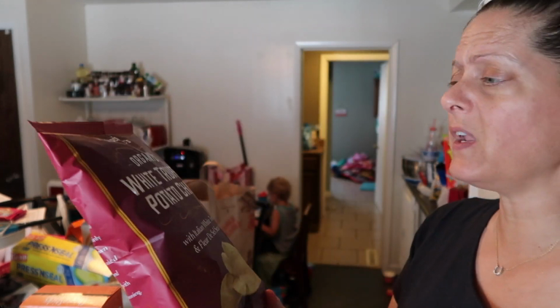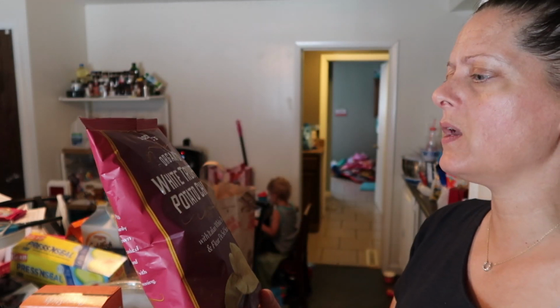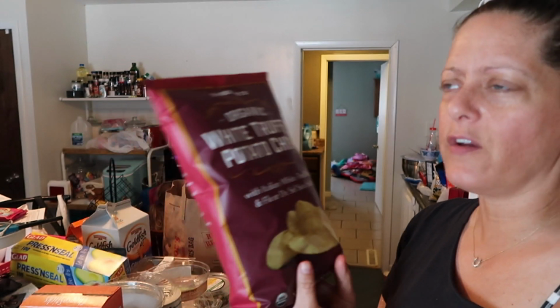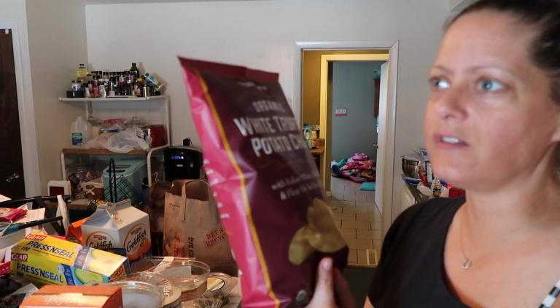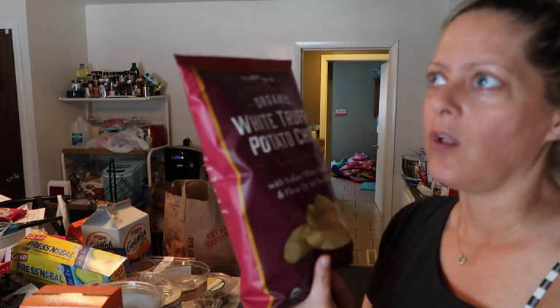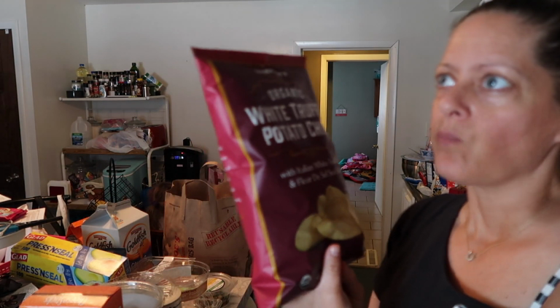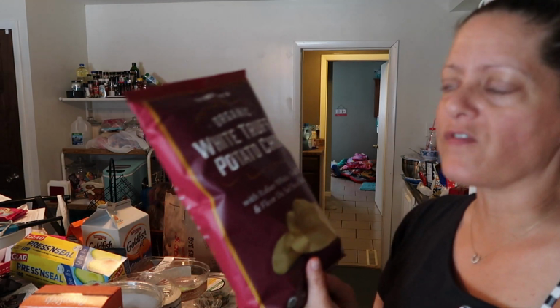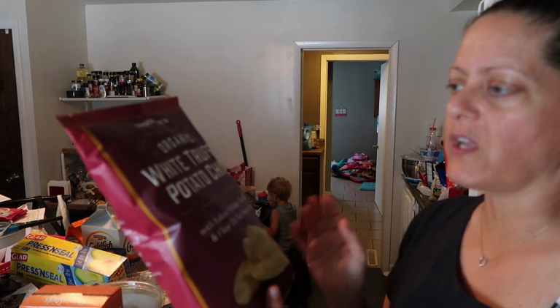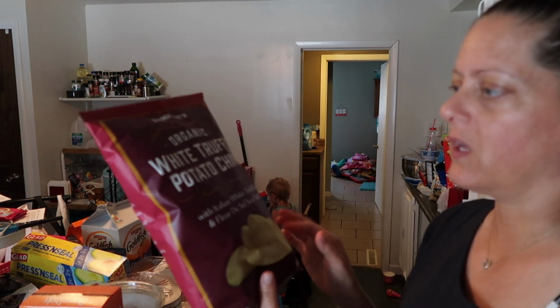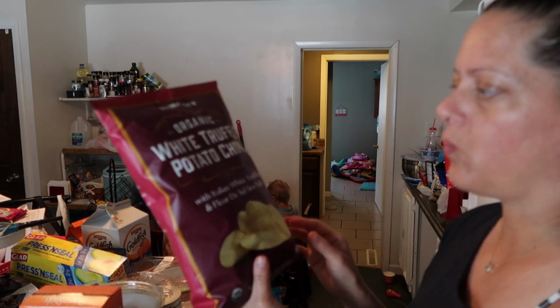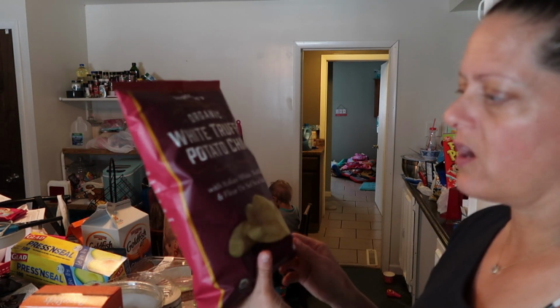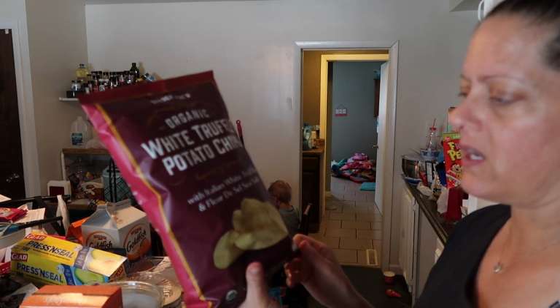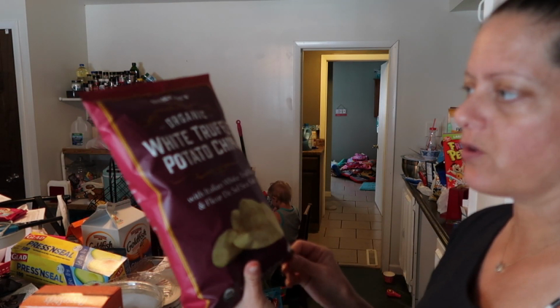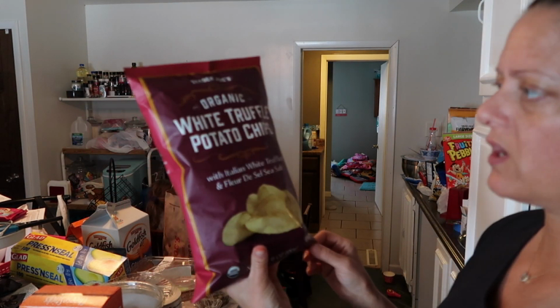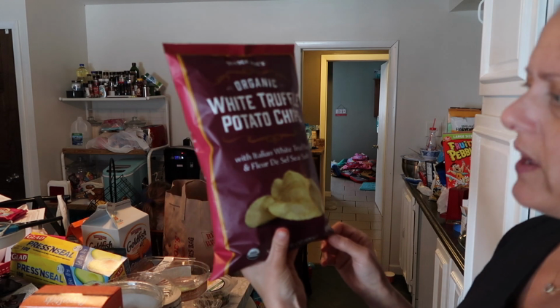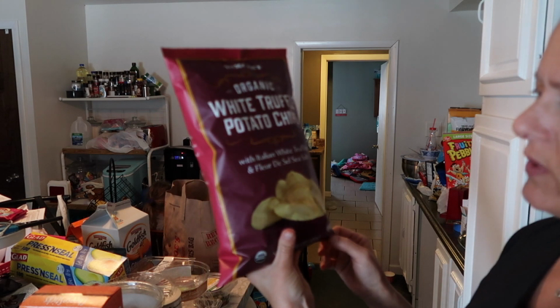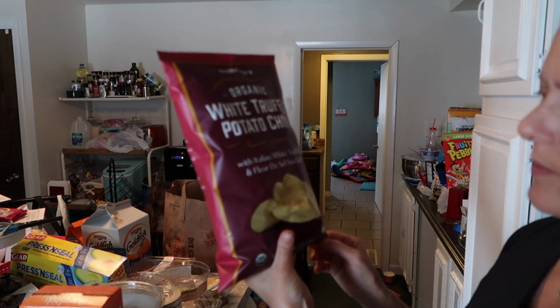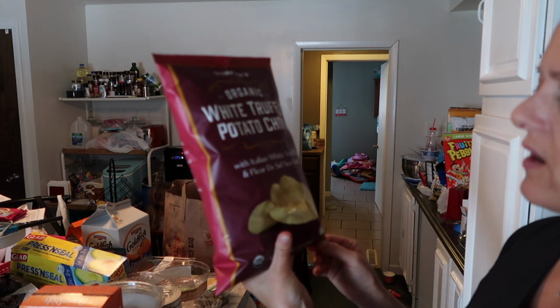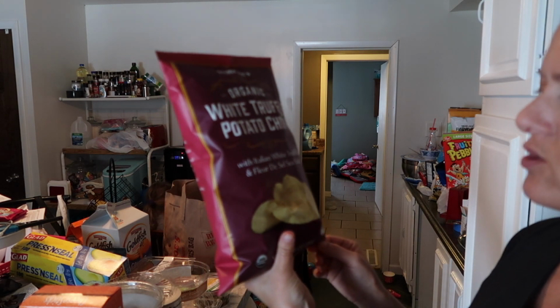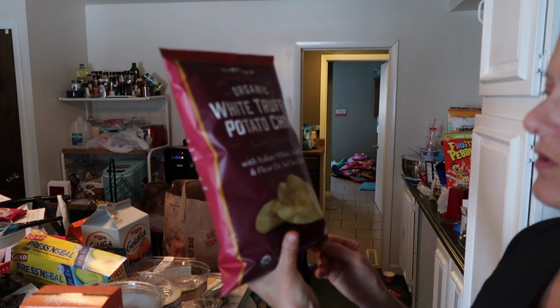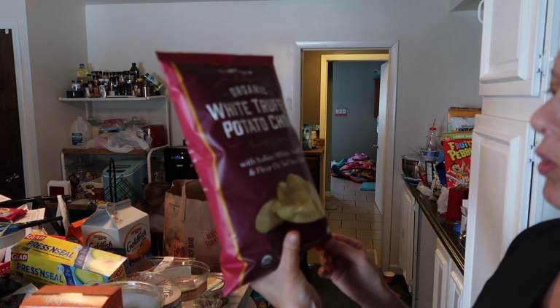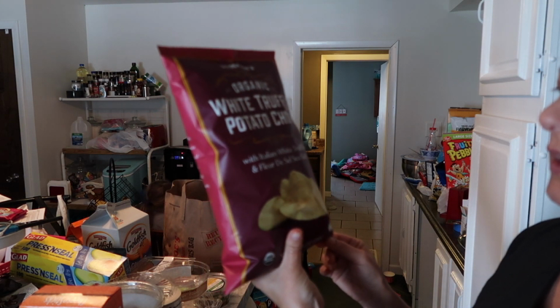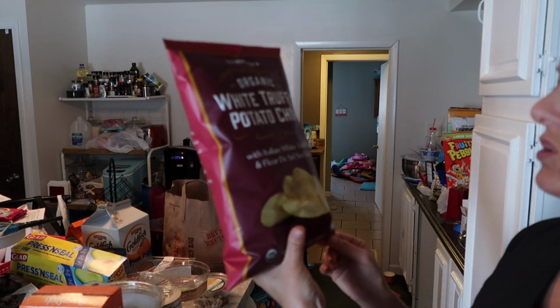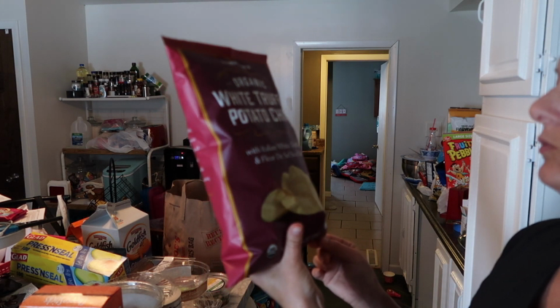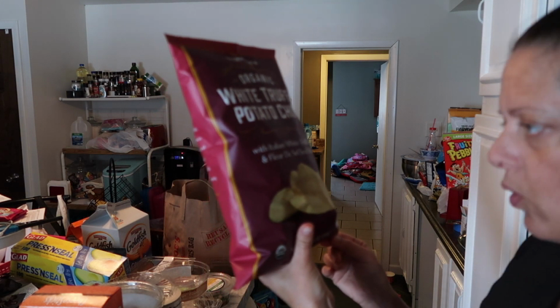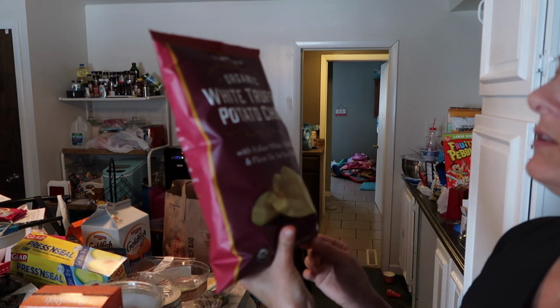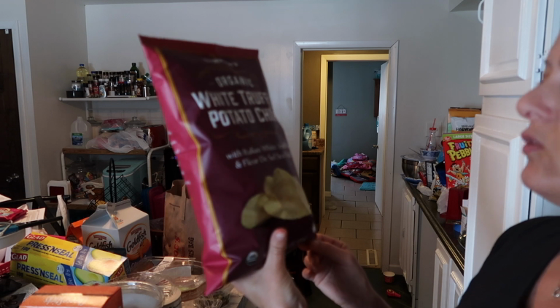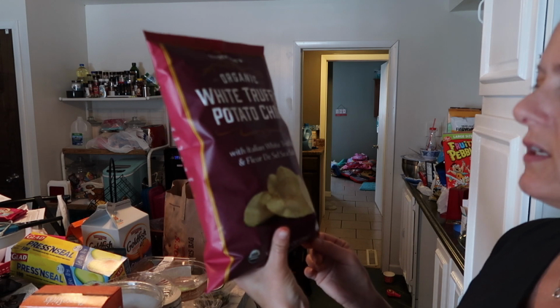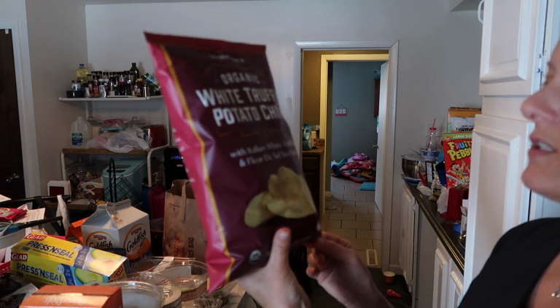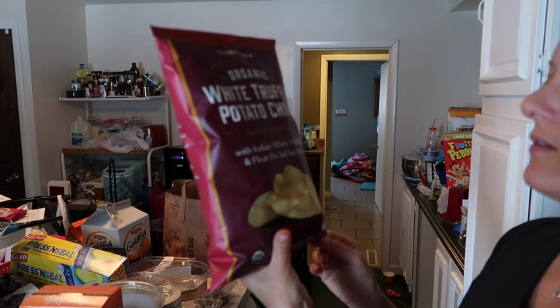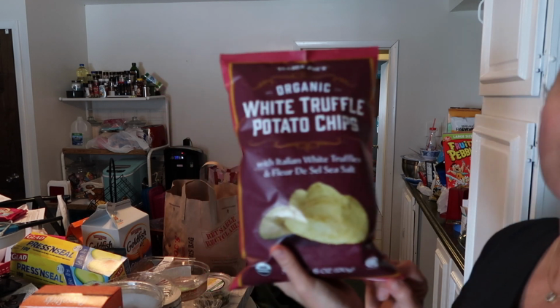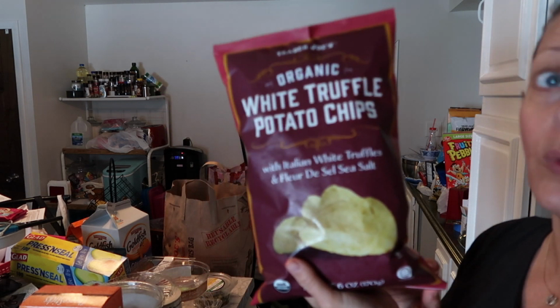Somebody — I think it was Melissa — told me when I went for the first time to get the white truffle potato chips. It says organic white truffle potato chips with Italian white truffles and fleur de sel.